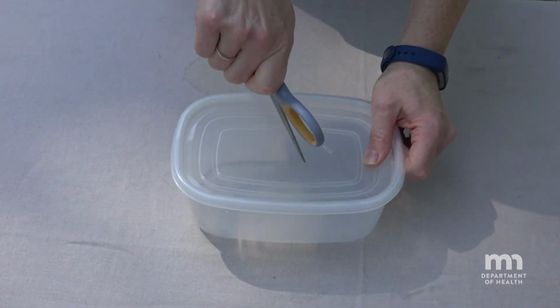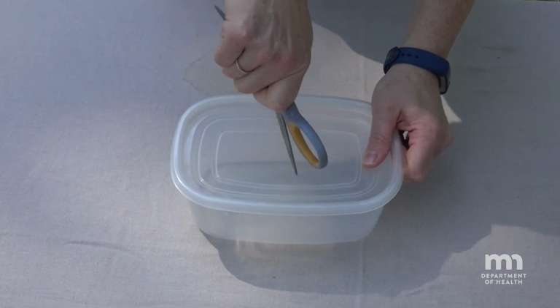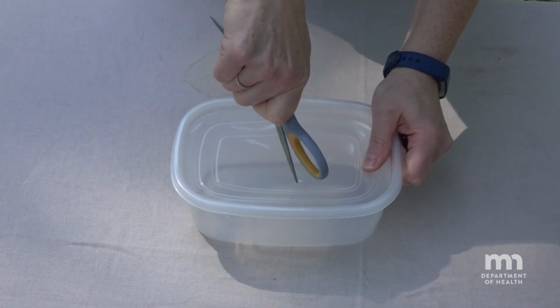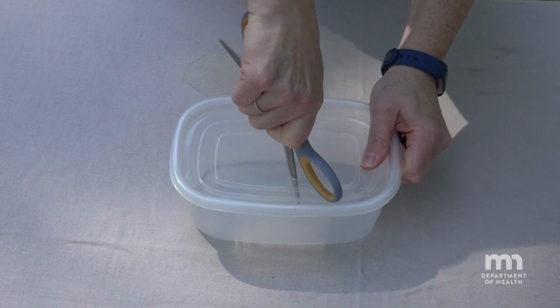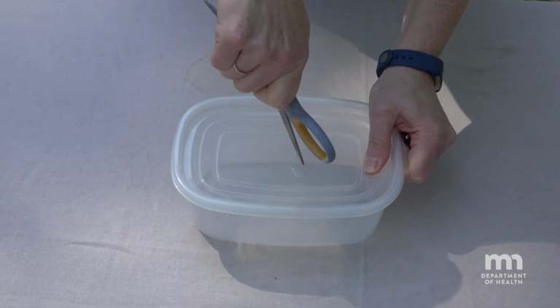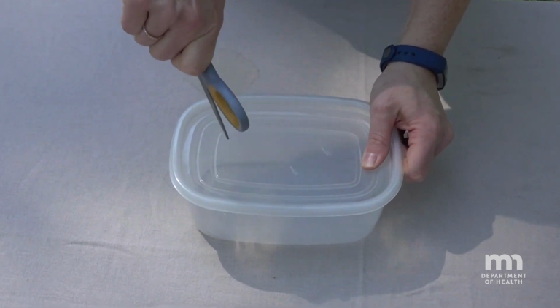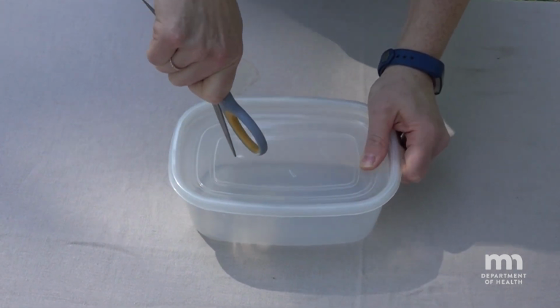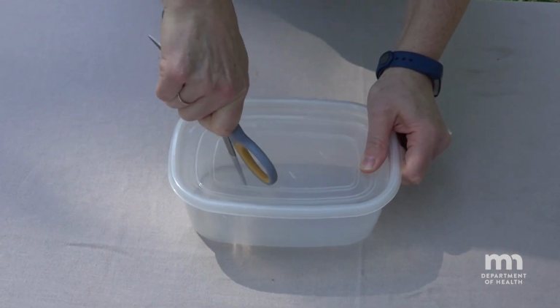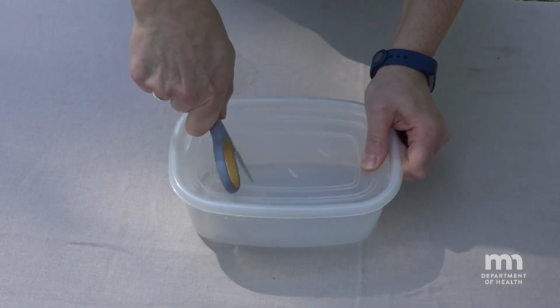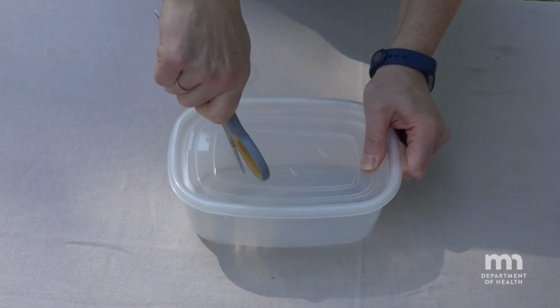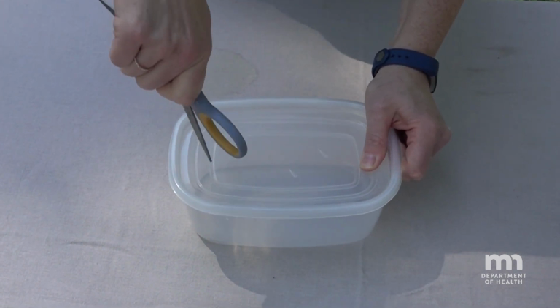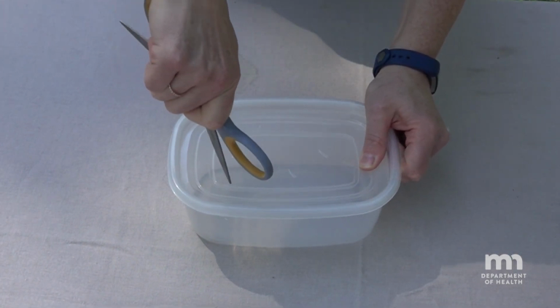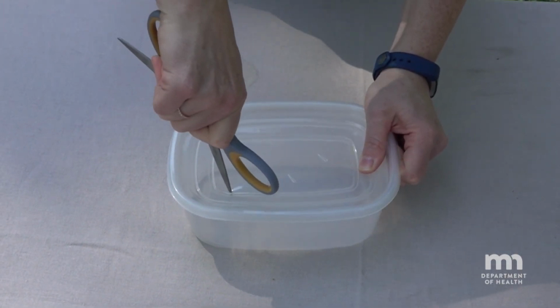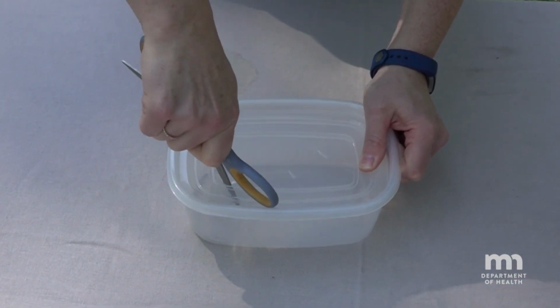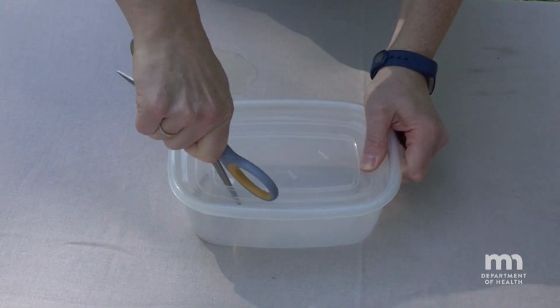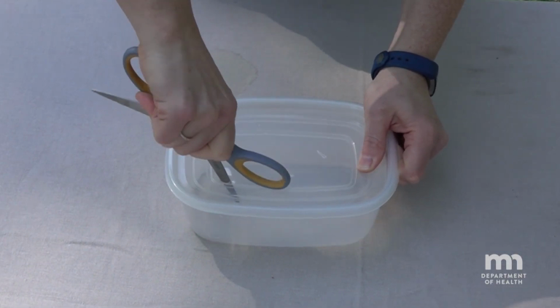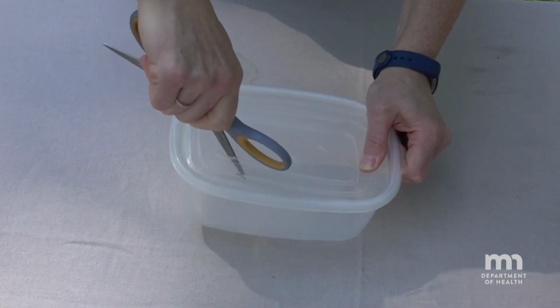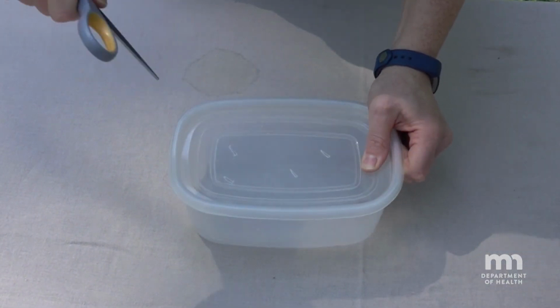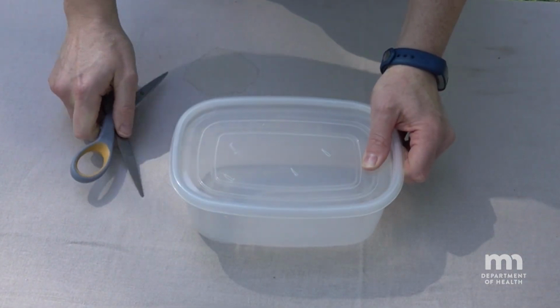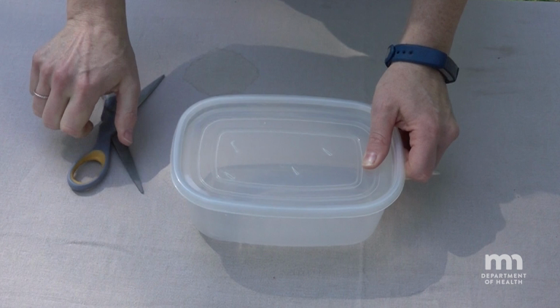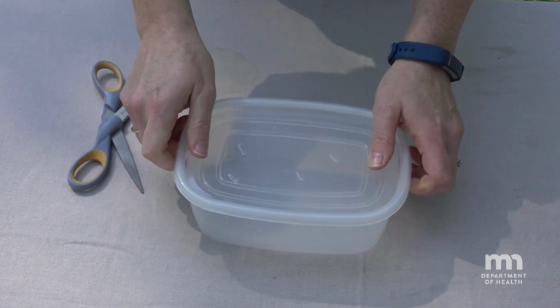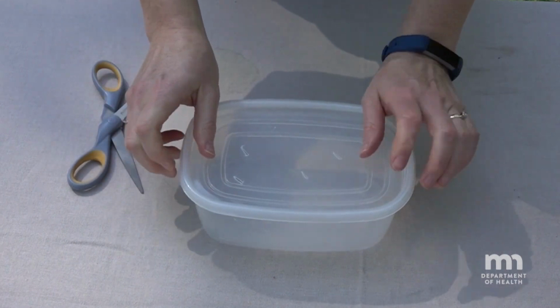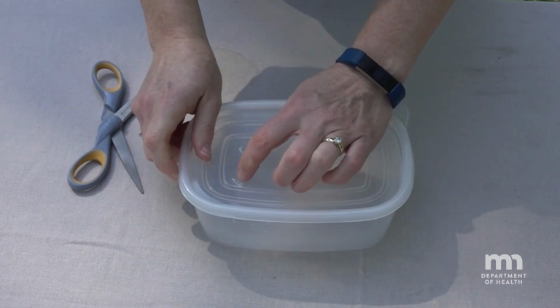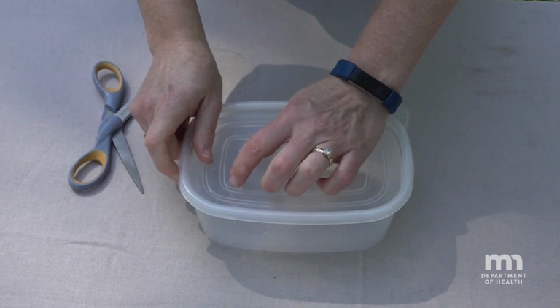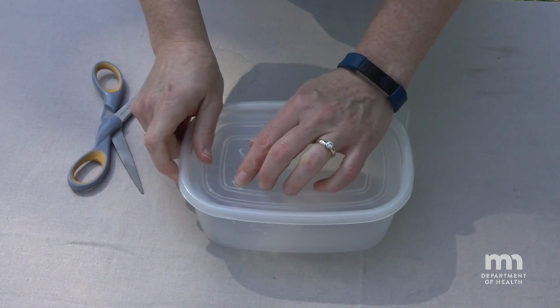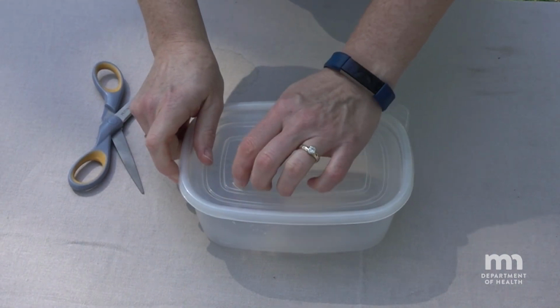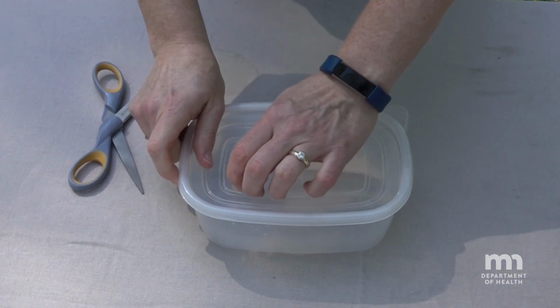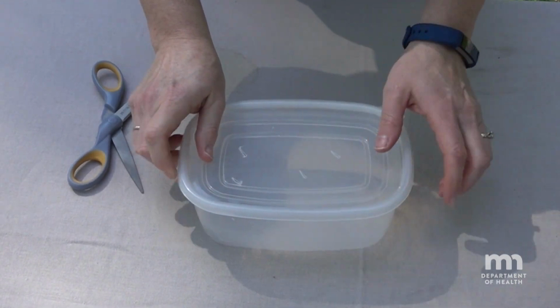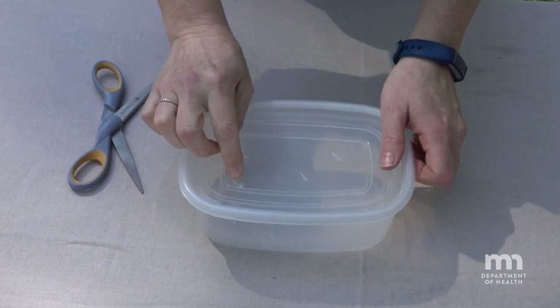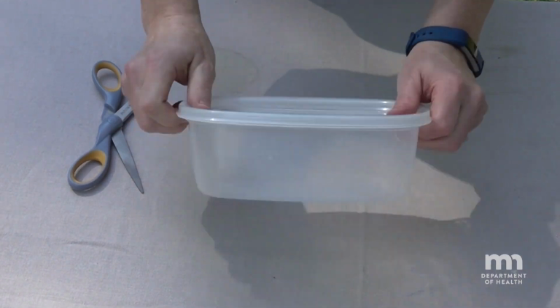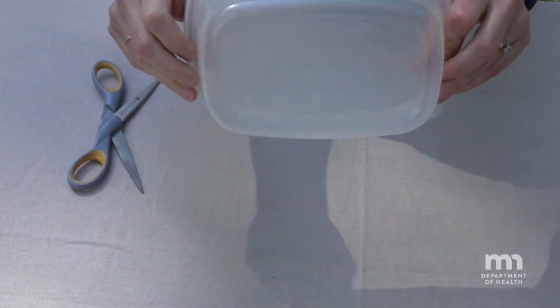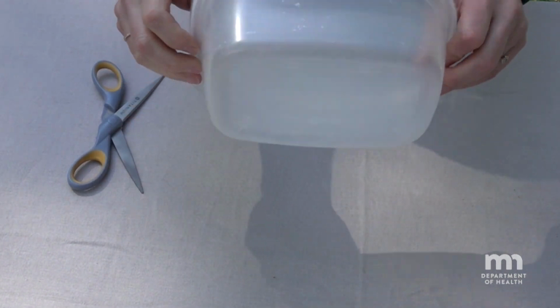The most important piece of equipment is a solid and clean container, like a deli-sized Tupperware container or a shoe box. You should add some breathing holes, but keep them quite small — less than an eighth of an inch — so the bat can't squeeze out.